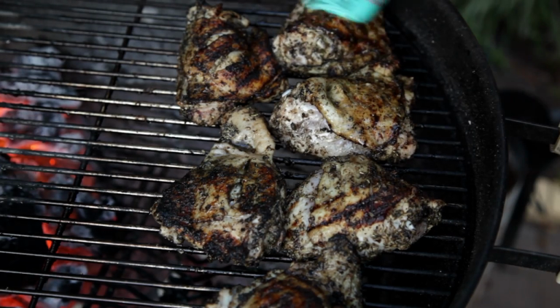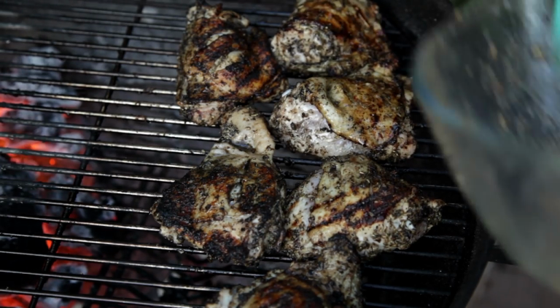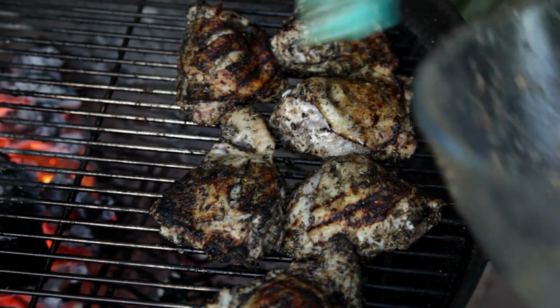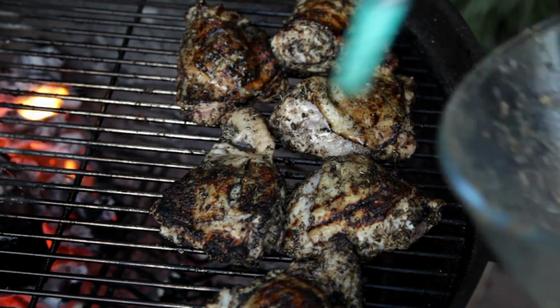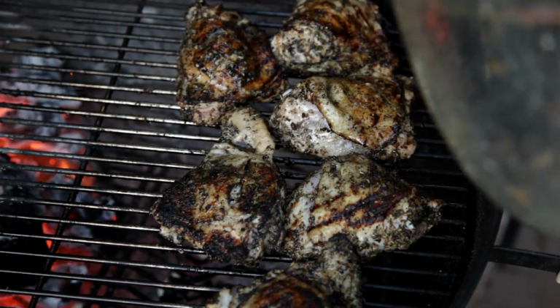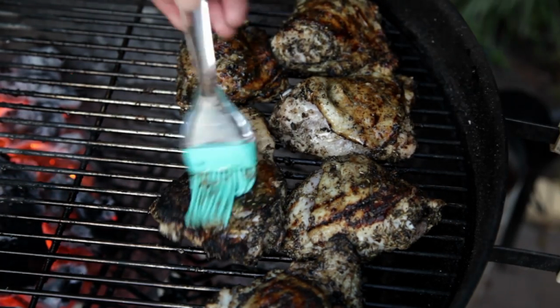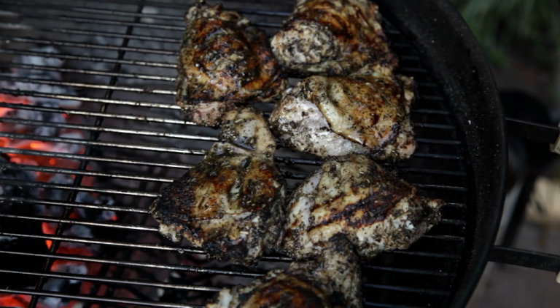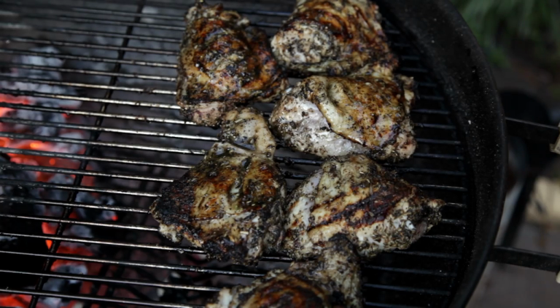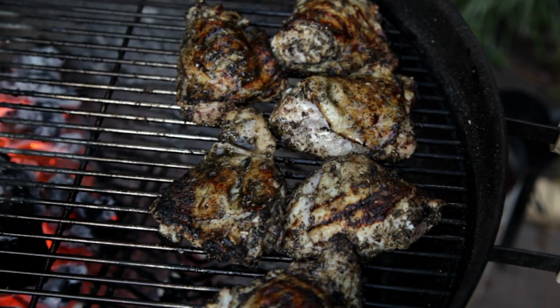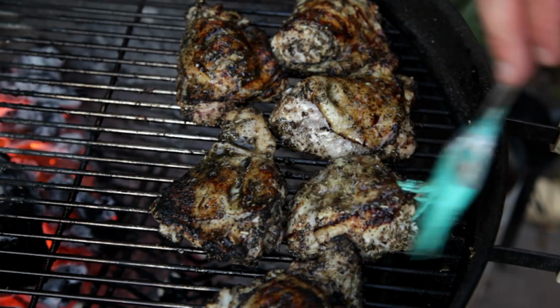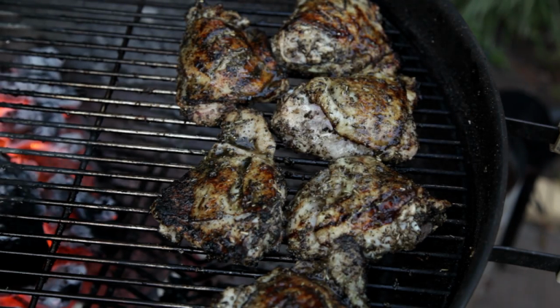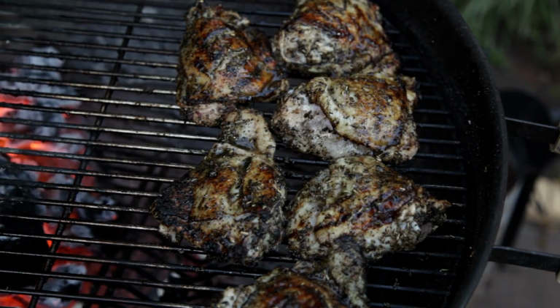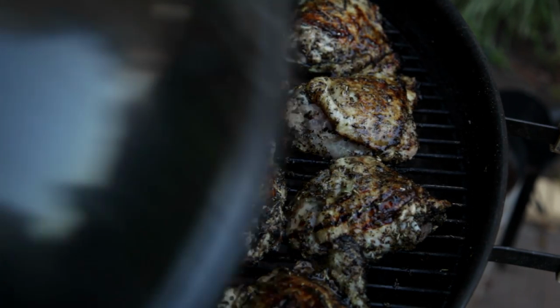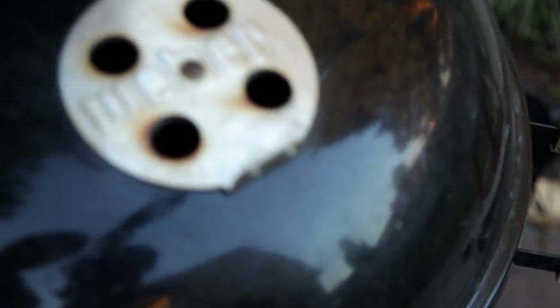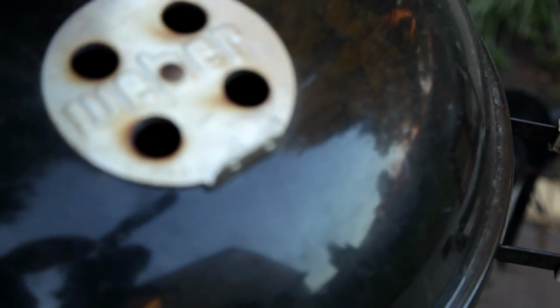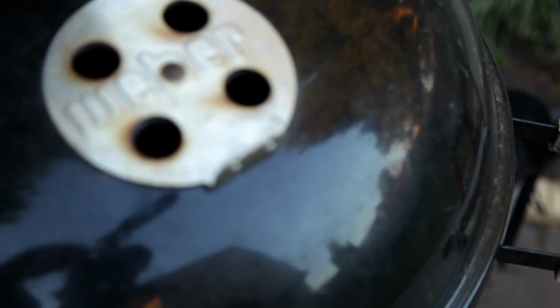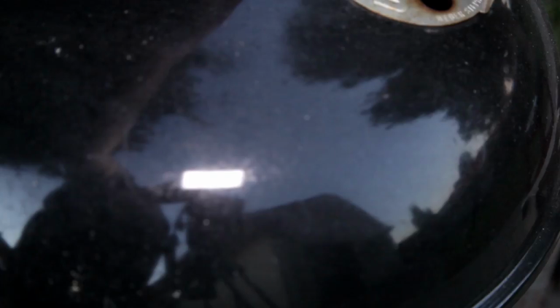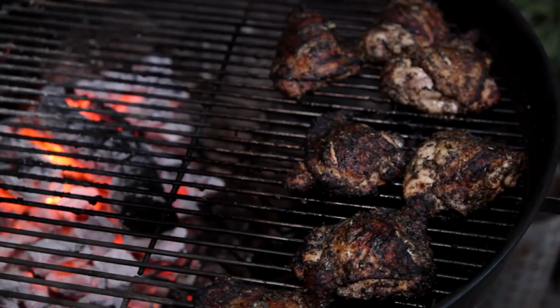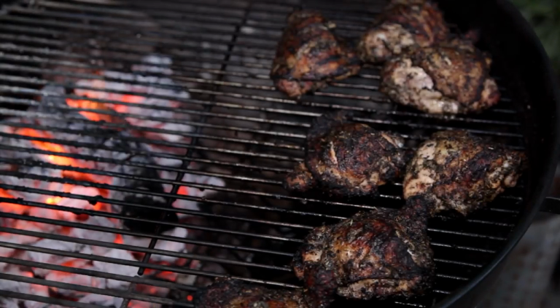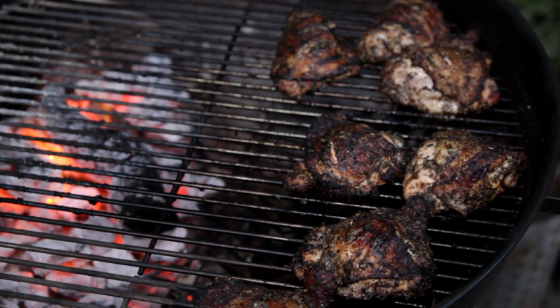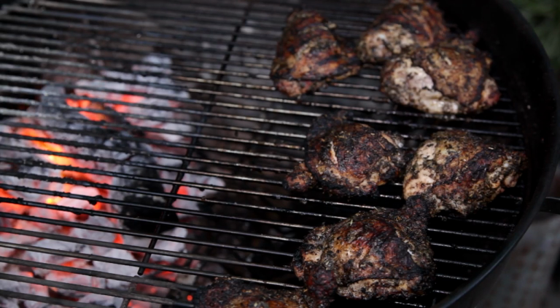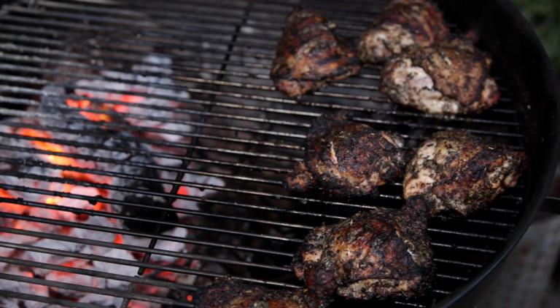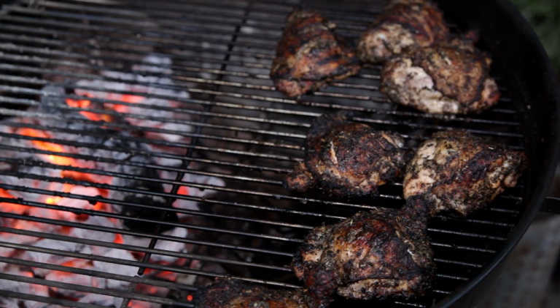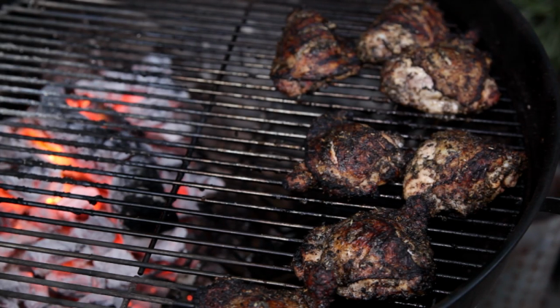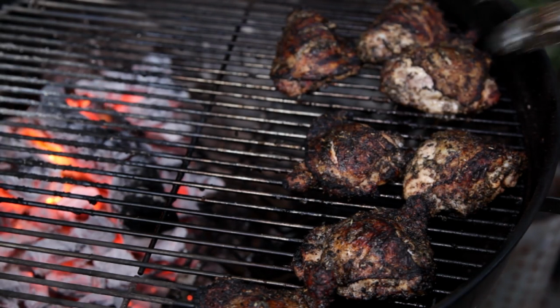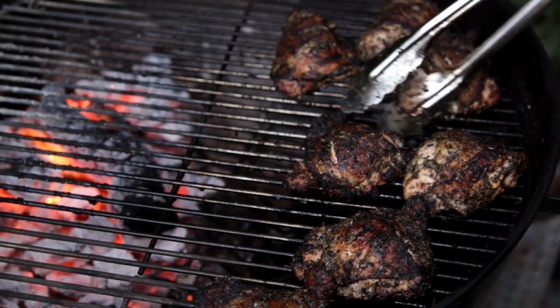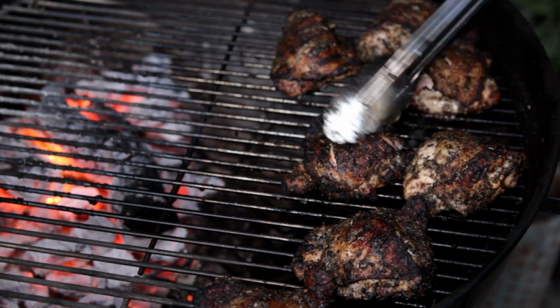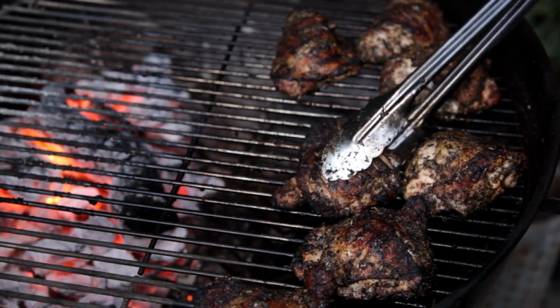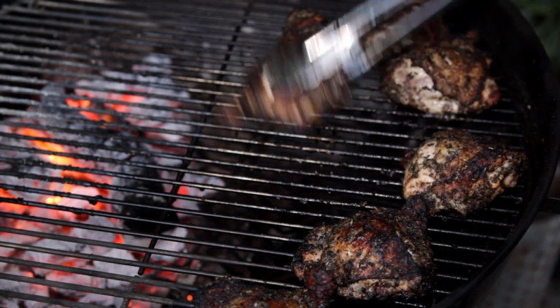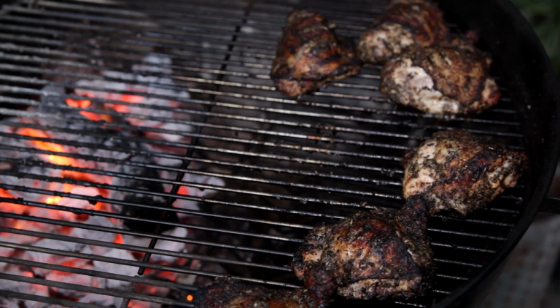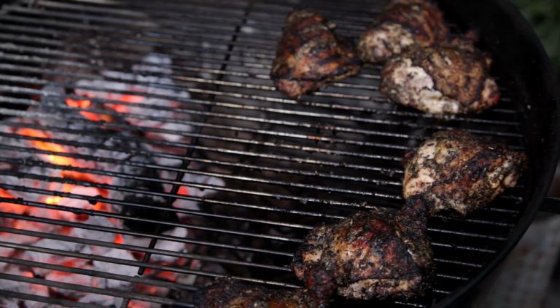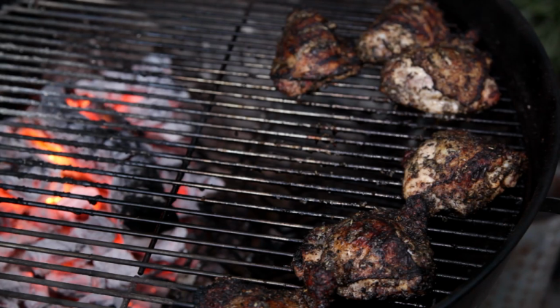Brush the remaining marinade from the bowl over the chicken. Cover with the lid and let the chicken cook until it reaches a temperature of 165°F or 75°C. Once the thighs are fully cooked through, they're ready to serve.